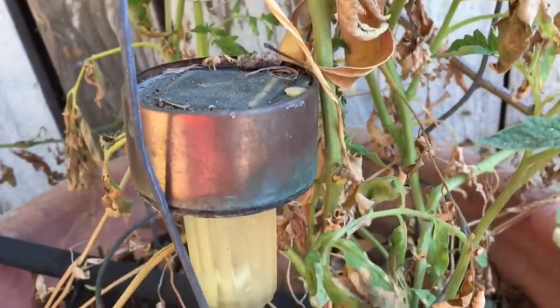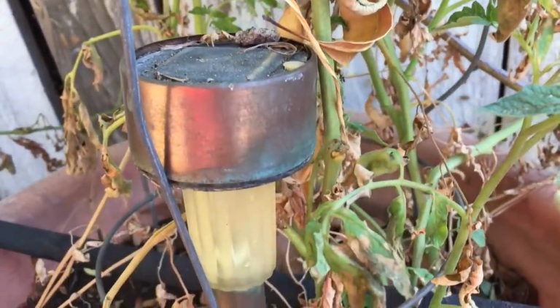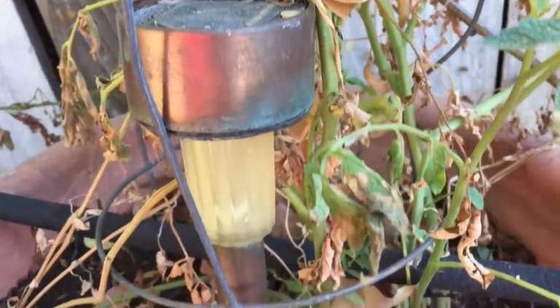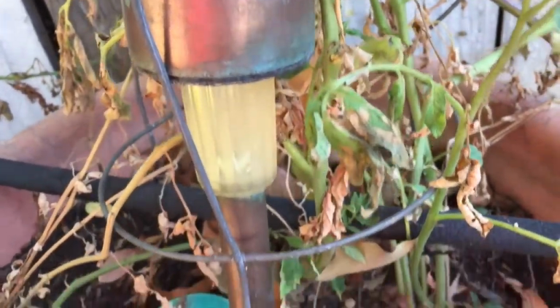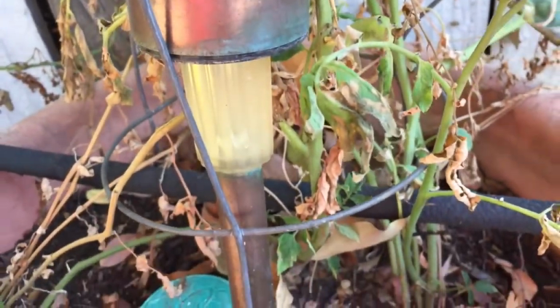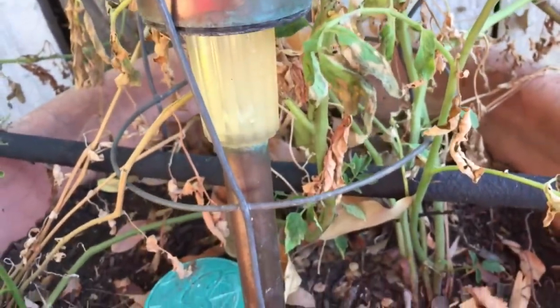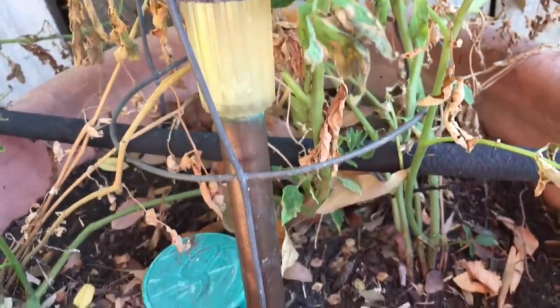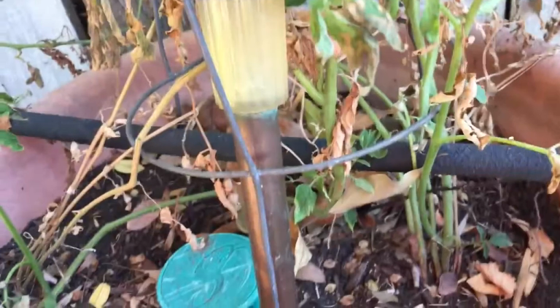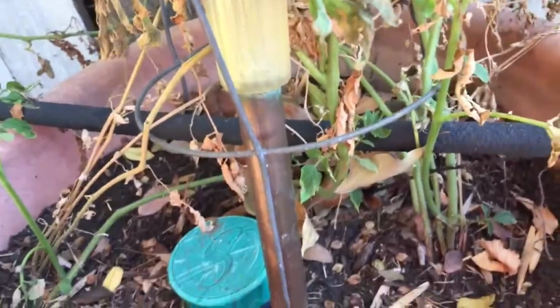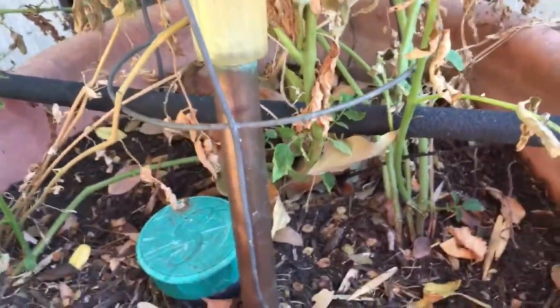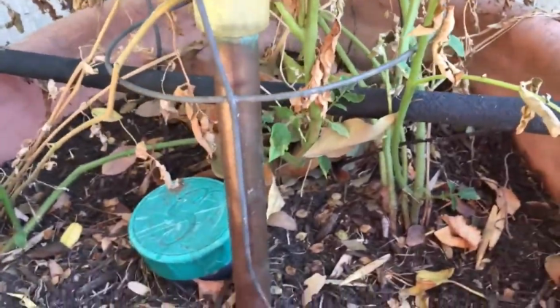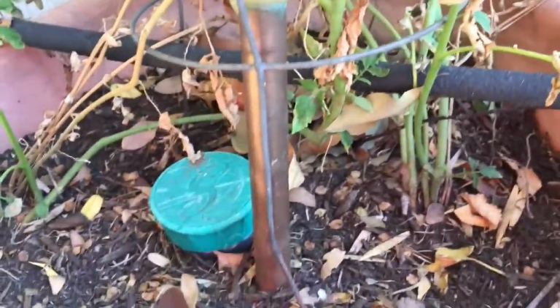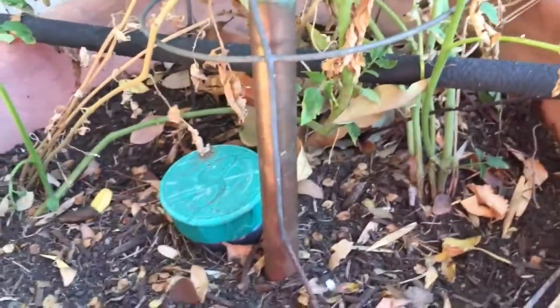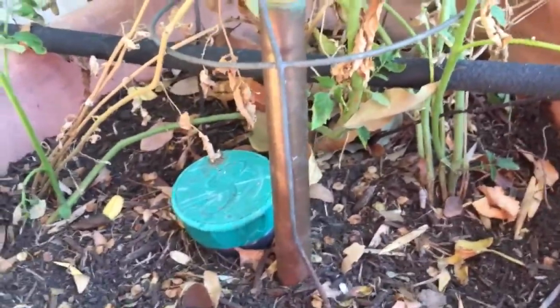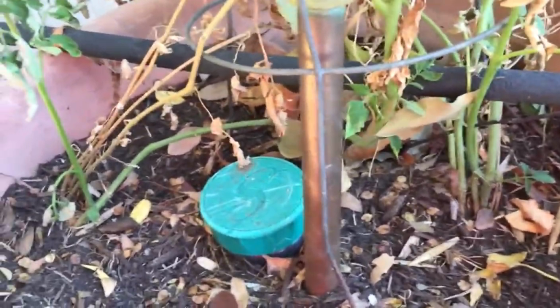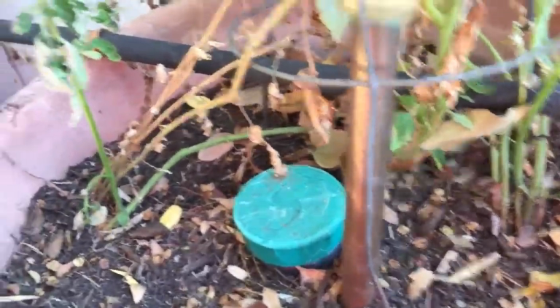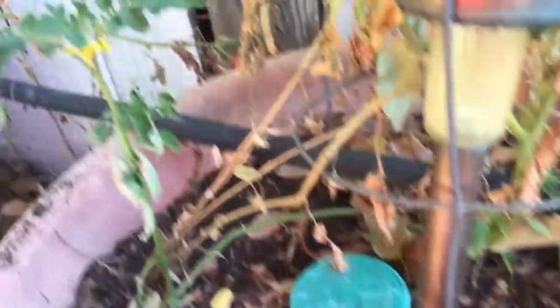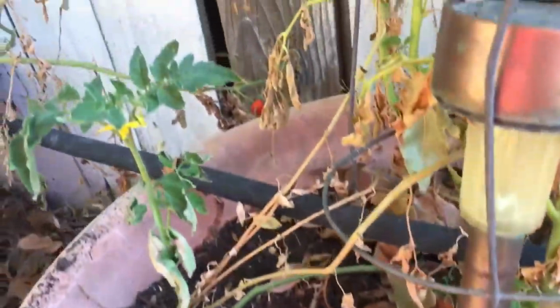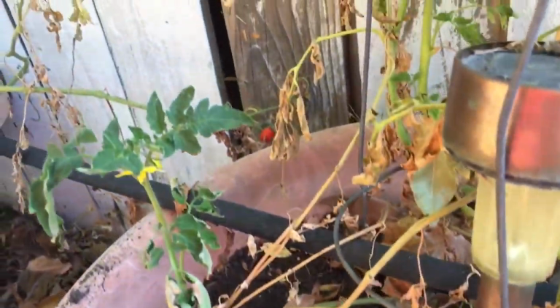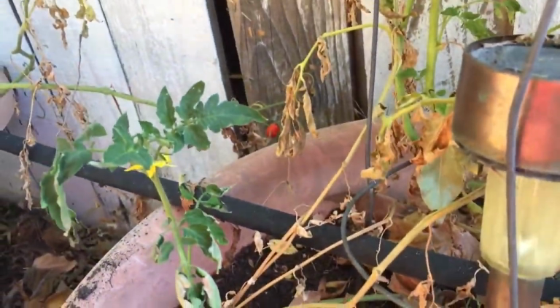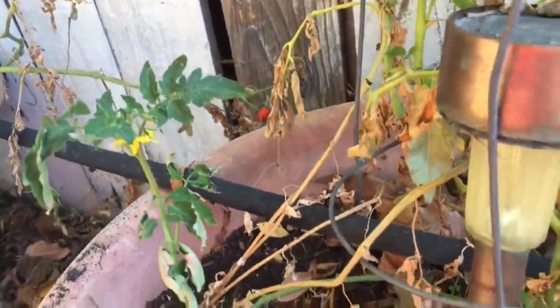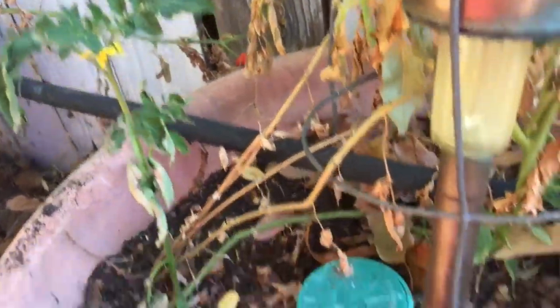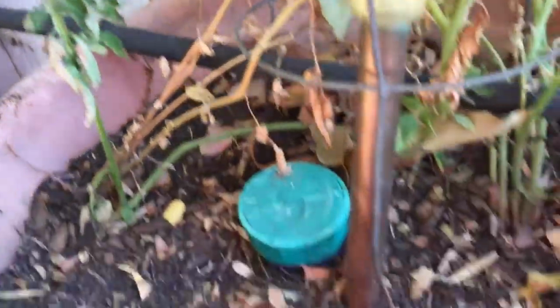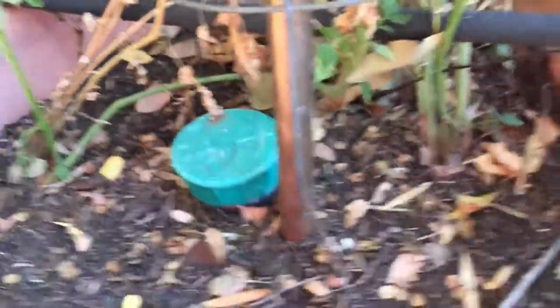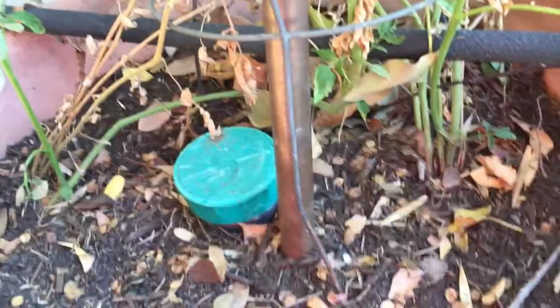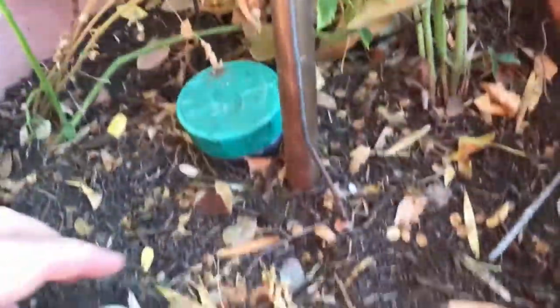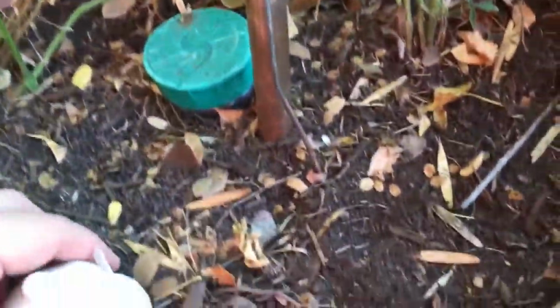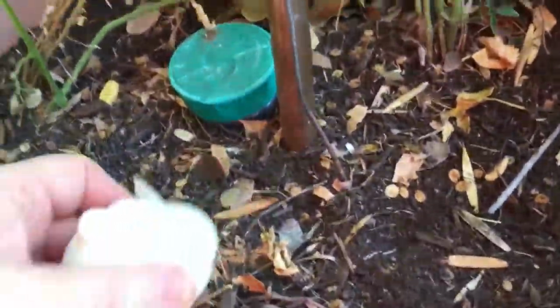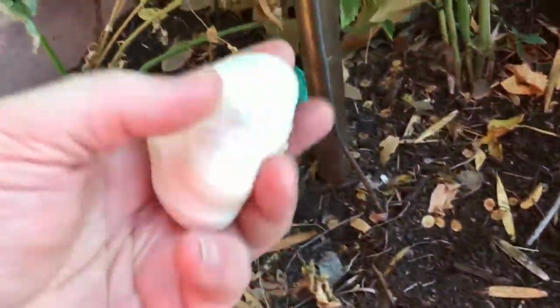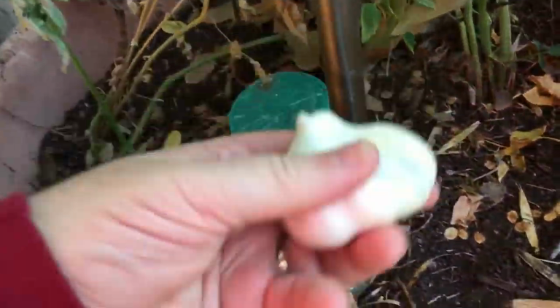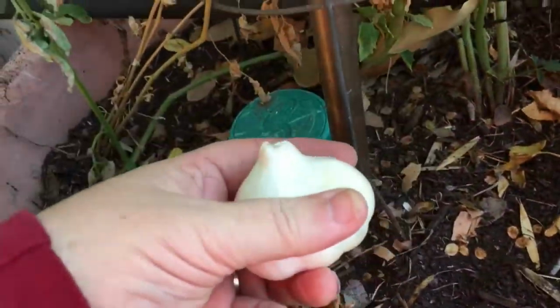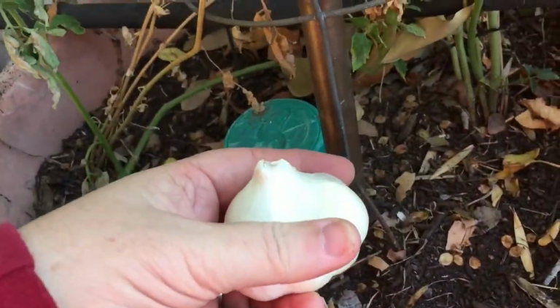The tomatoes are looking a bit sad — I got these out in the garden way too late in our season, although I do see another stem coming up there. But today is all about these guys.